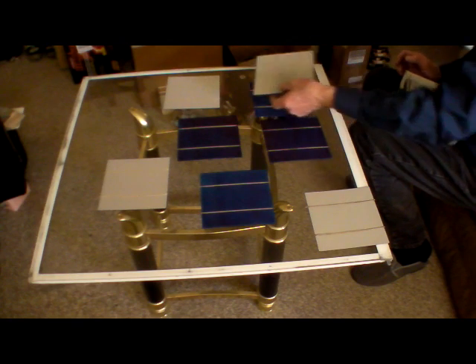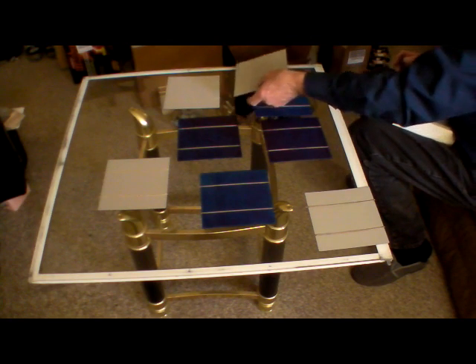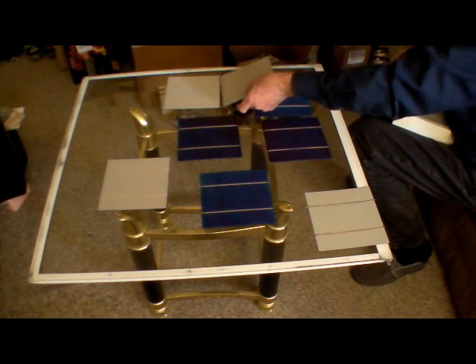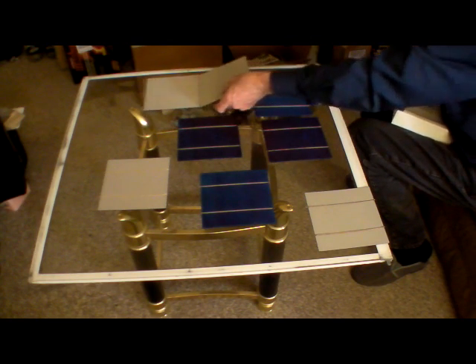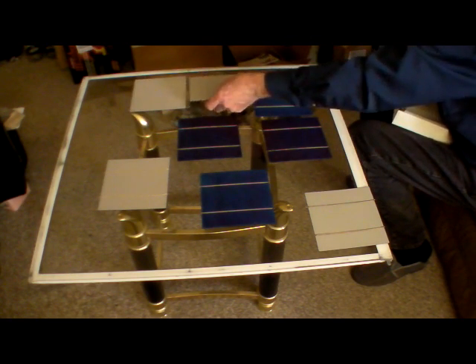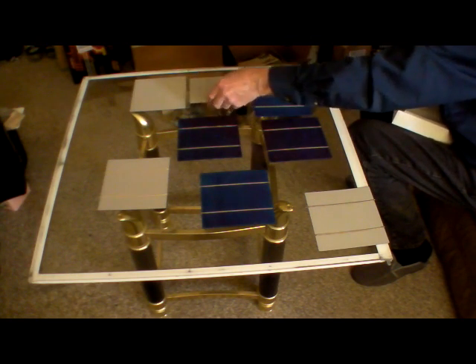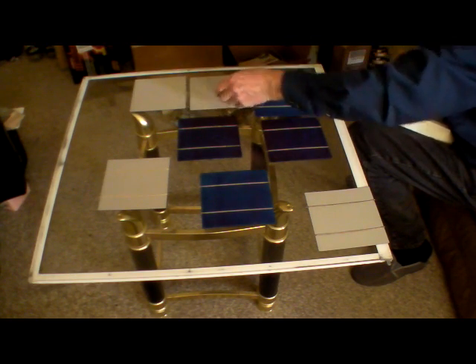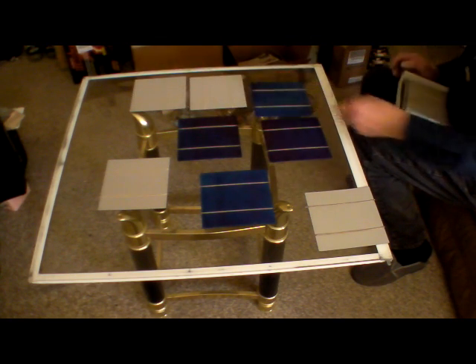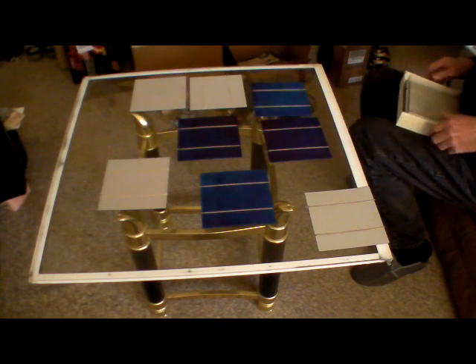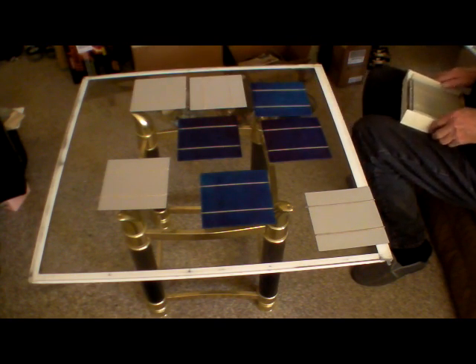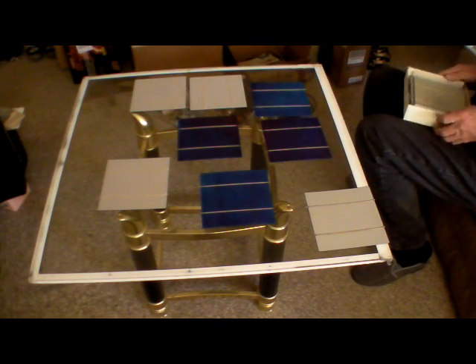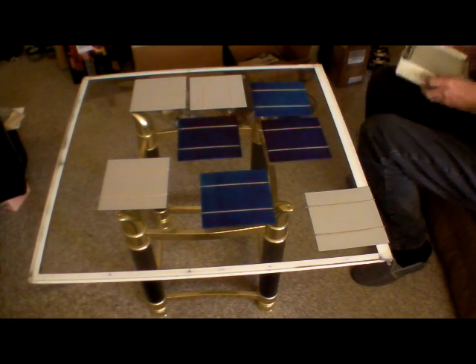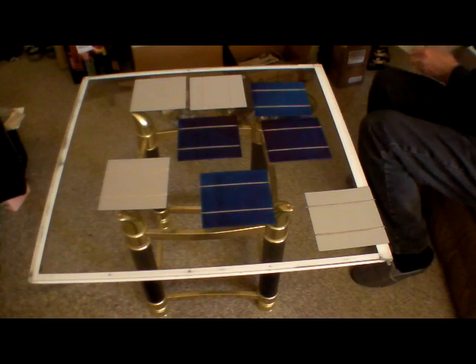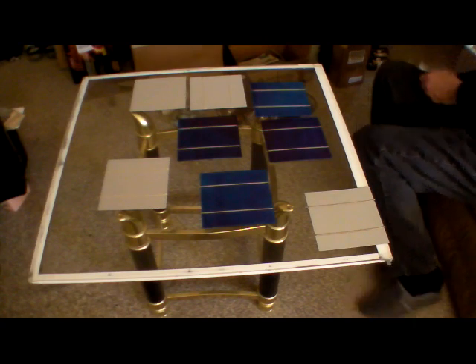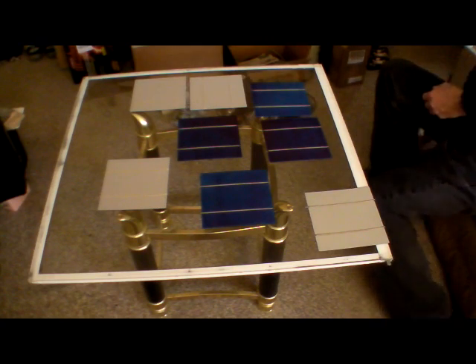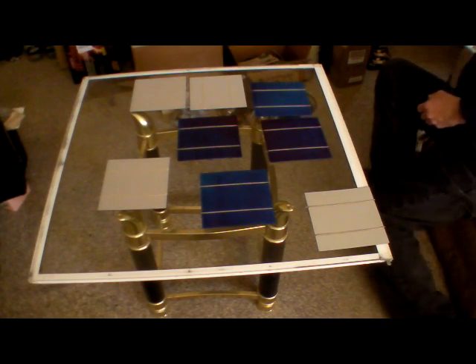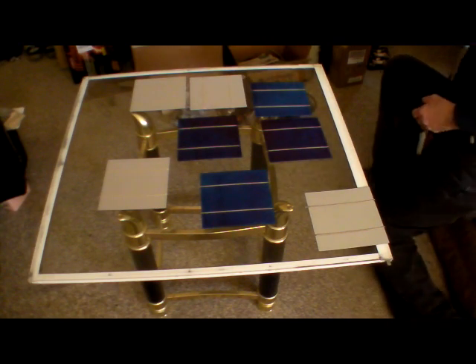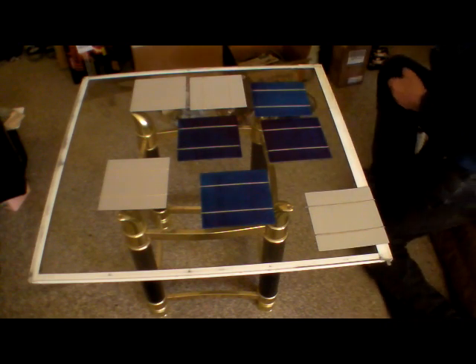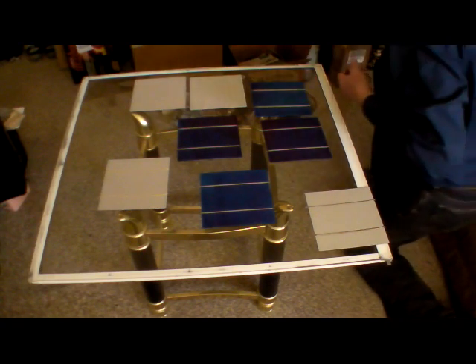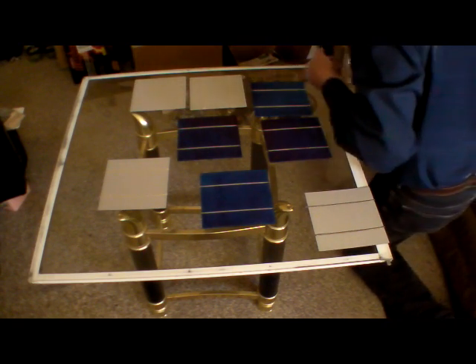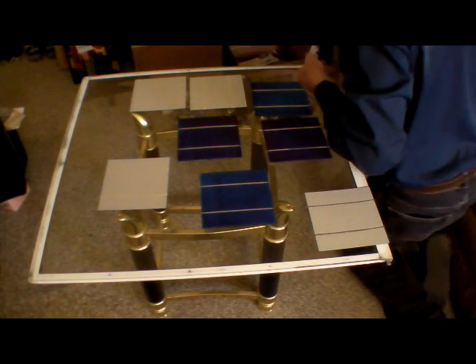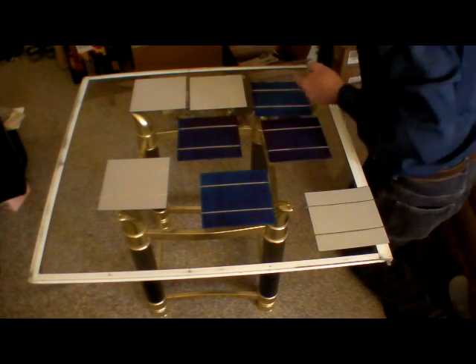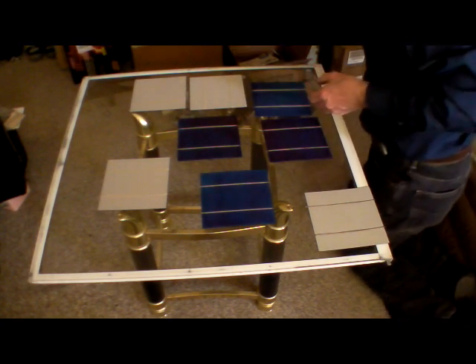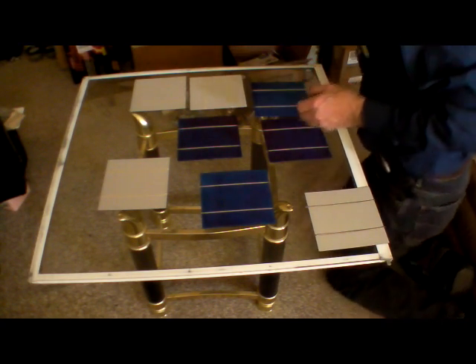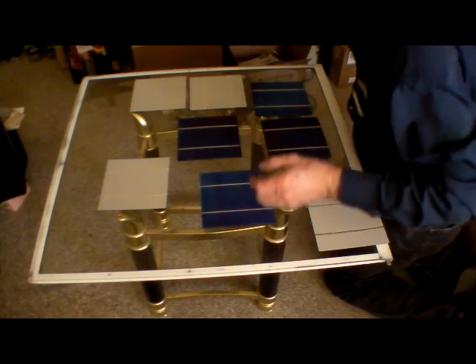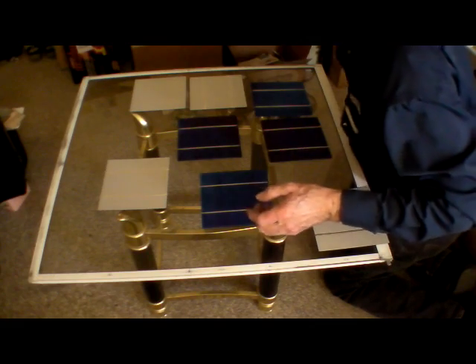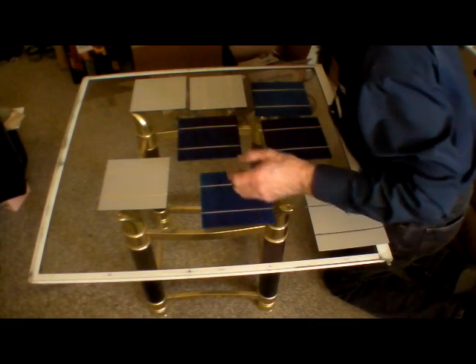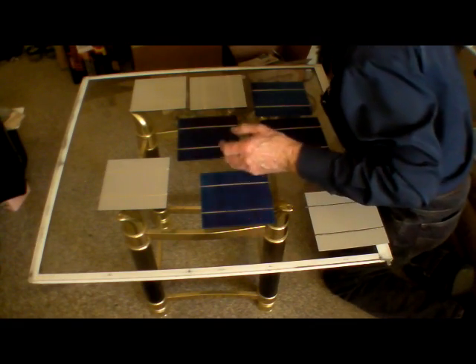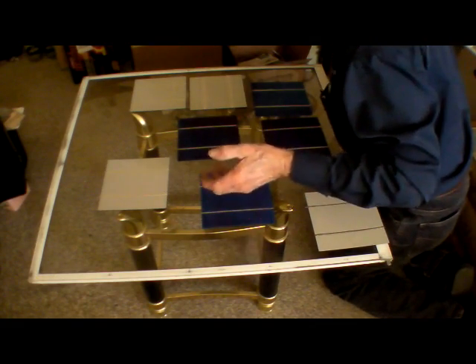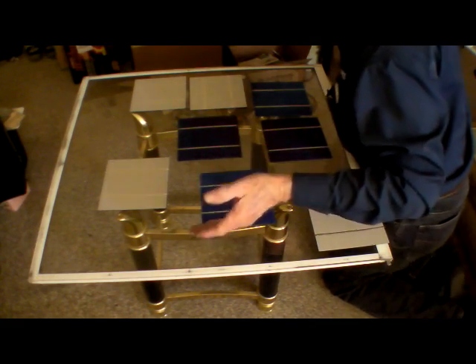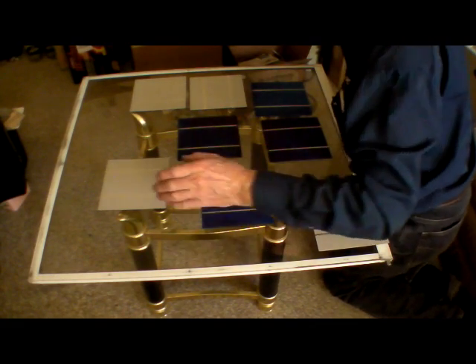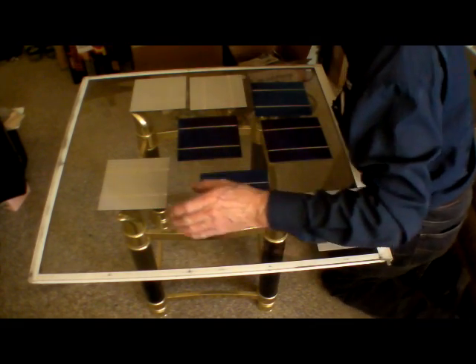Another cell face down. Now these cells here are supposed to be about 7 amps, so we've got to make positive to negative, negative to positive.